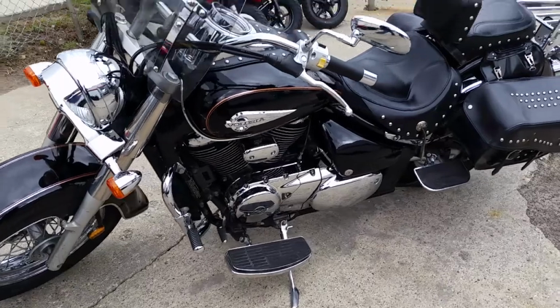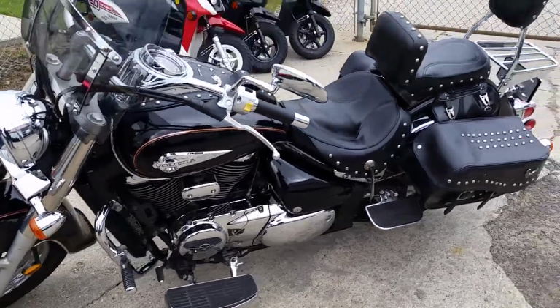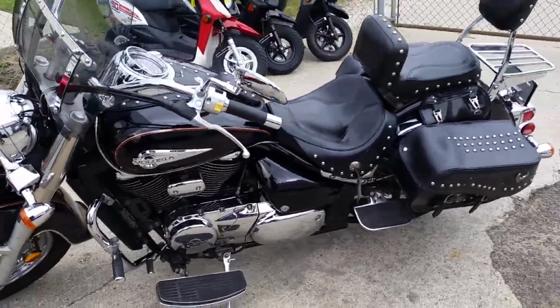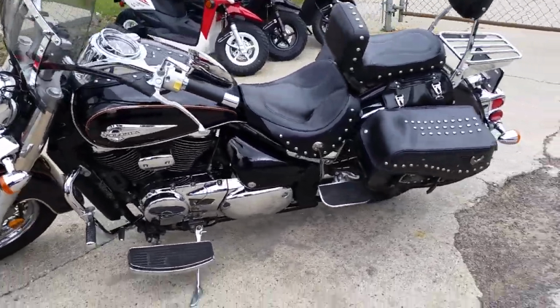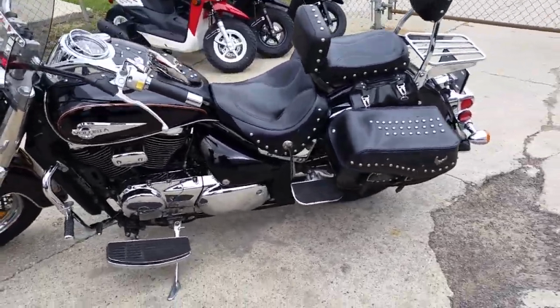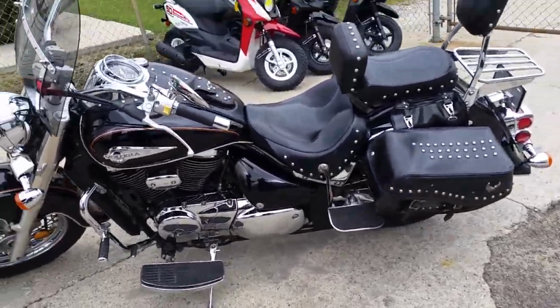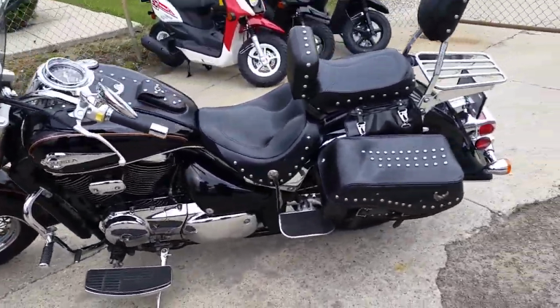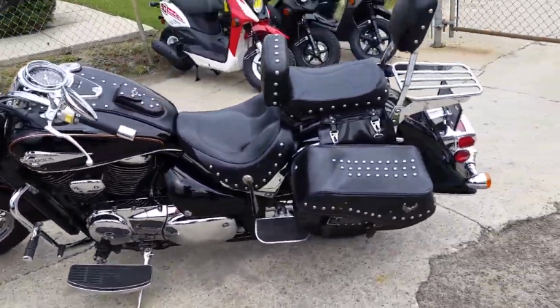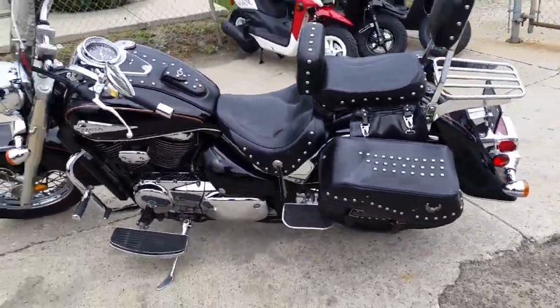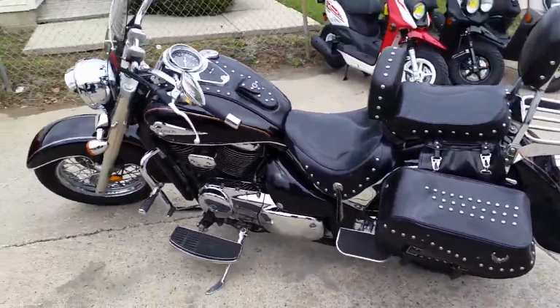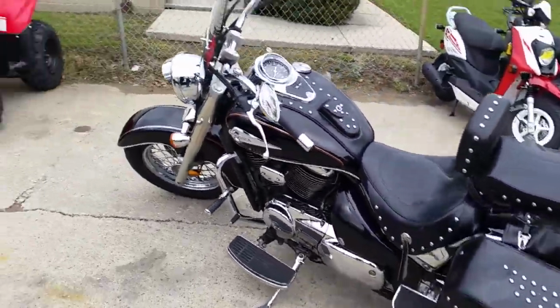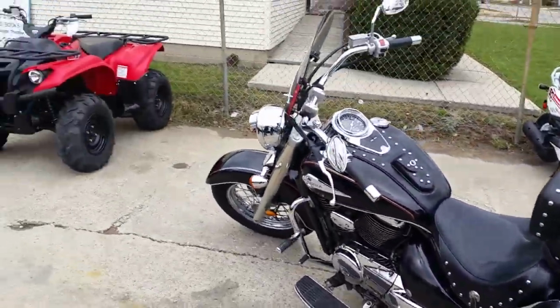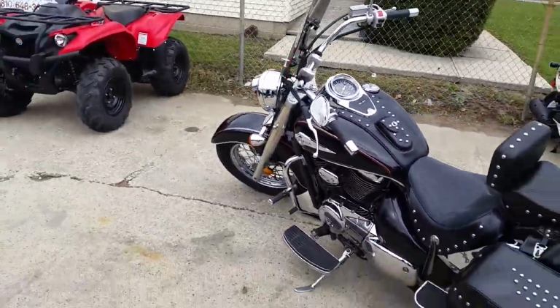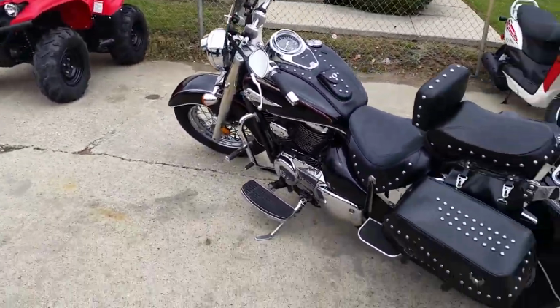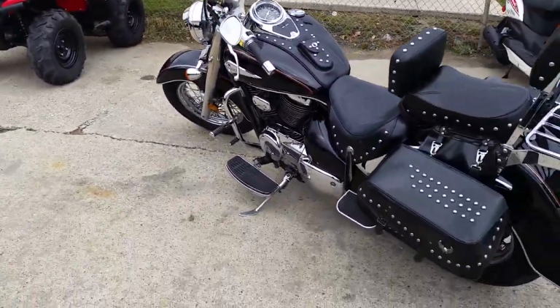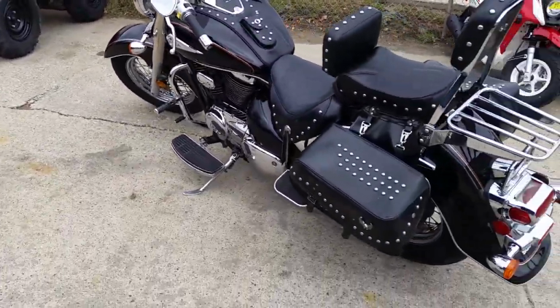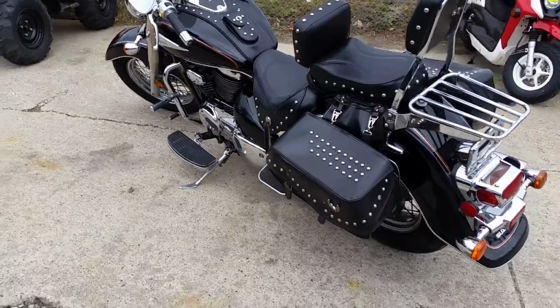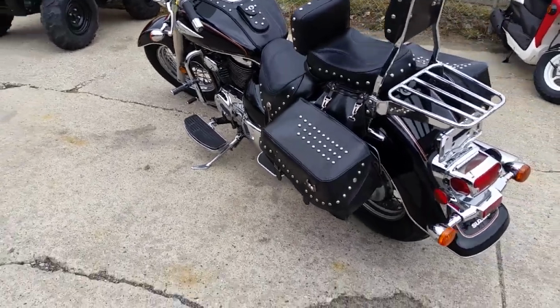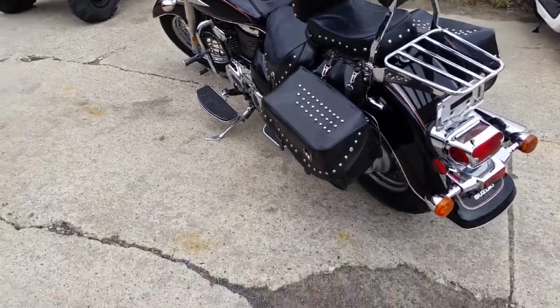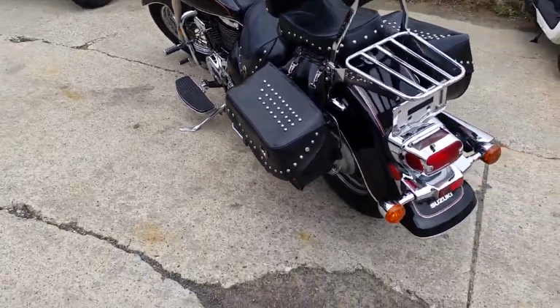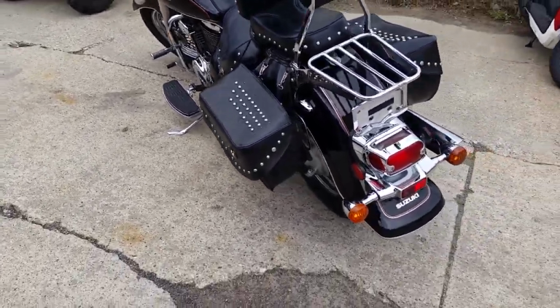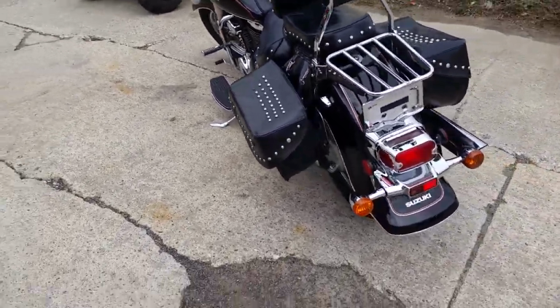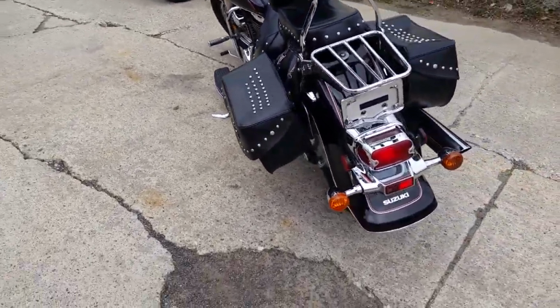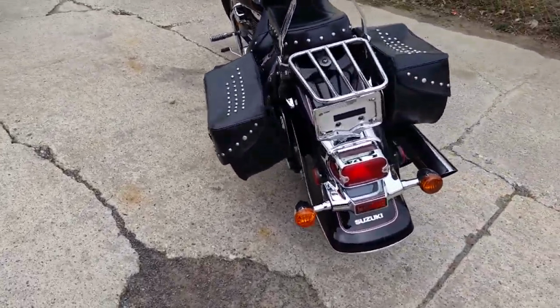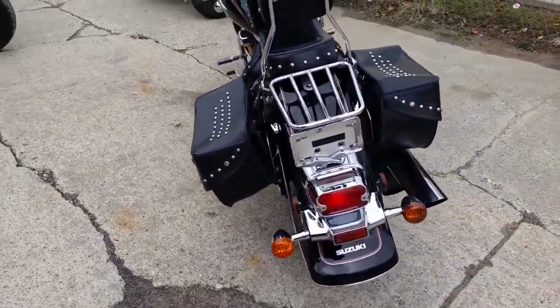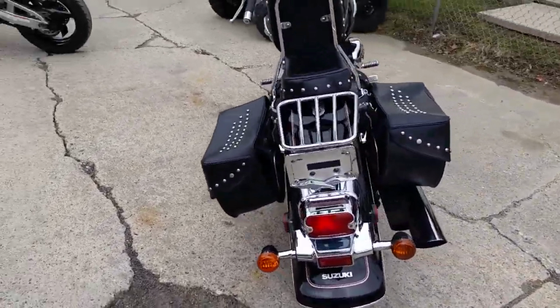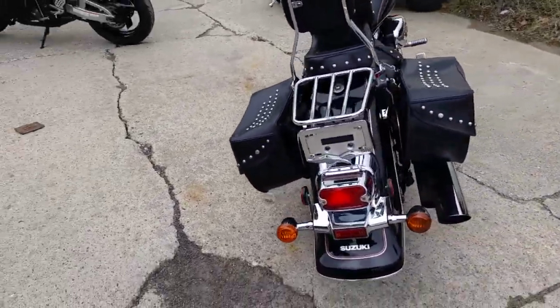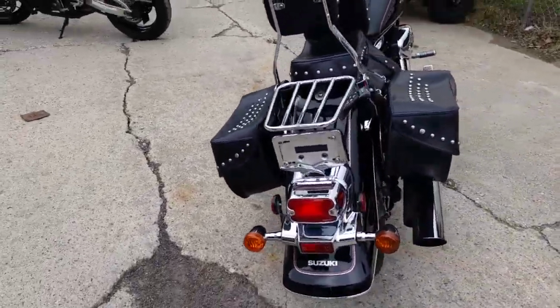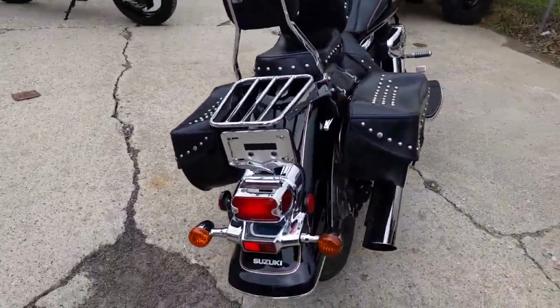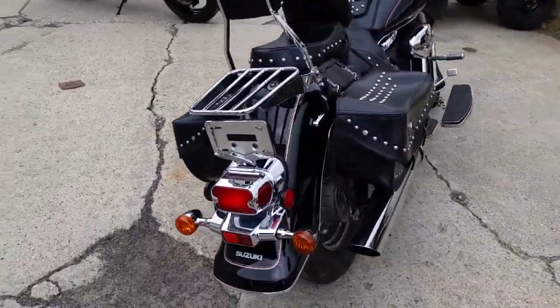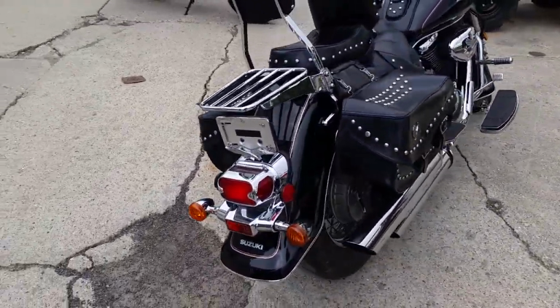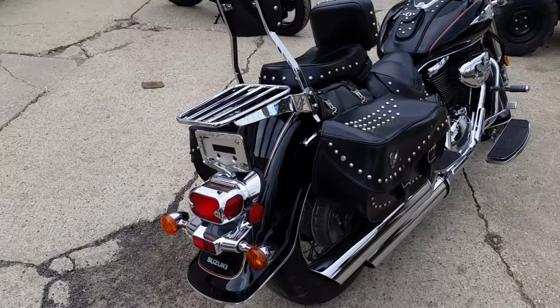As you can see in the video, it's a clean bike. Got the touring package — windshield, saddlebags, dual backrest, floorboards, tons of chrome. This thing runs strong, needs nothing. Hit the open road for only $2,700.